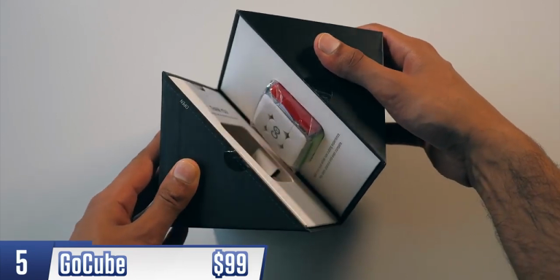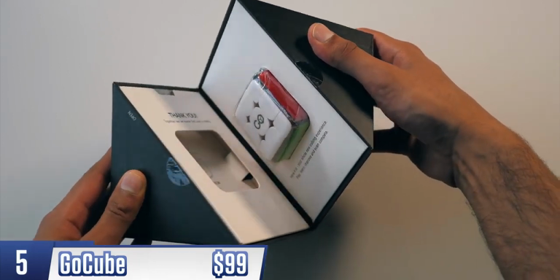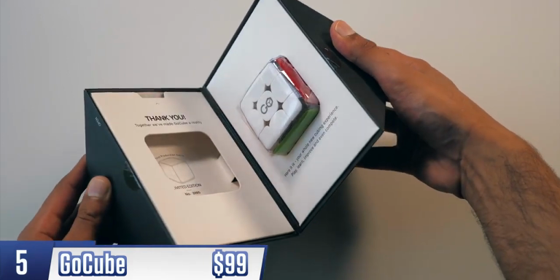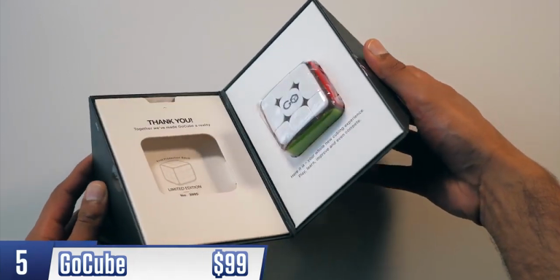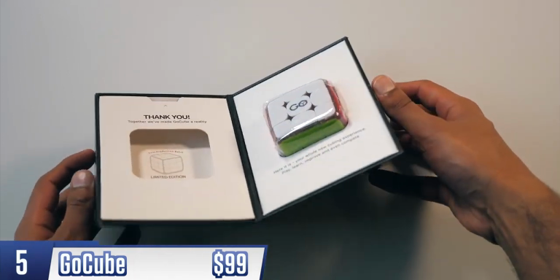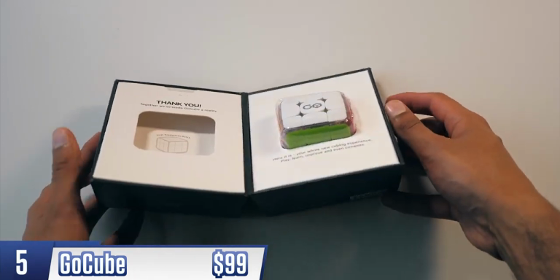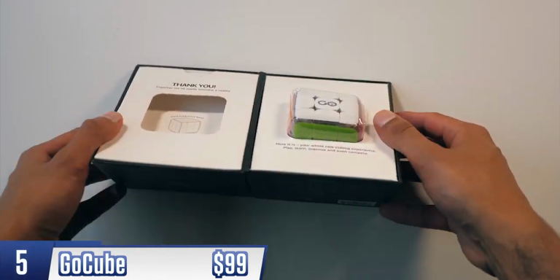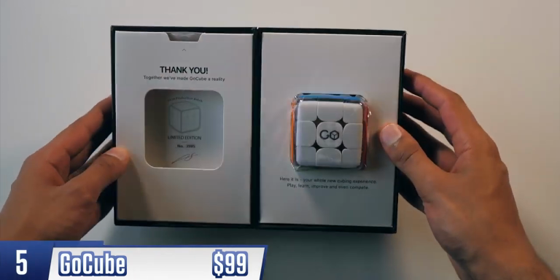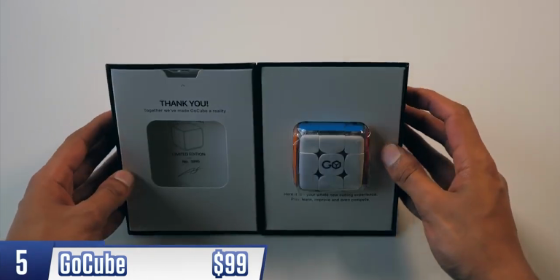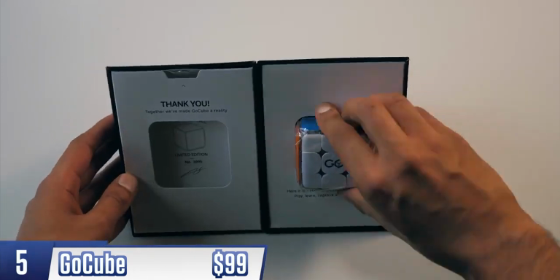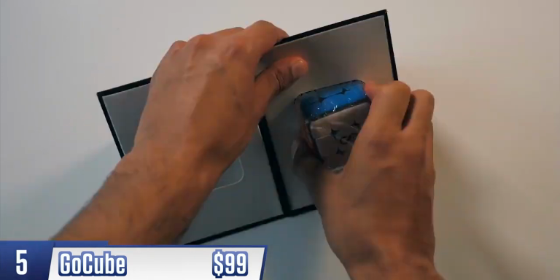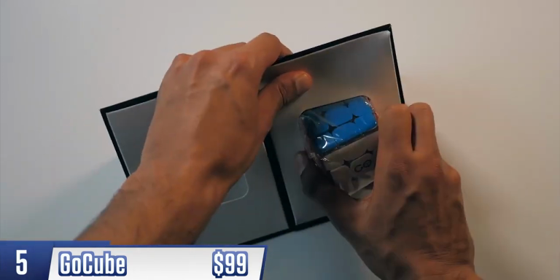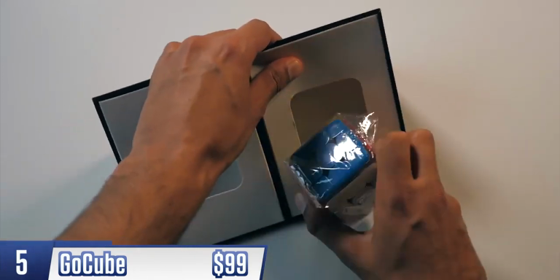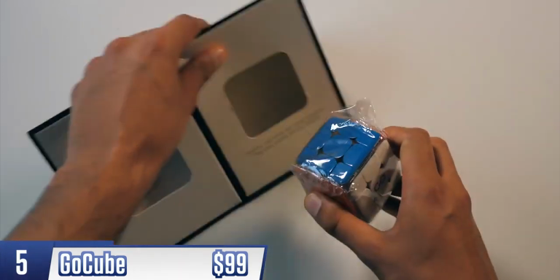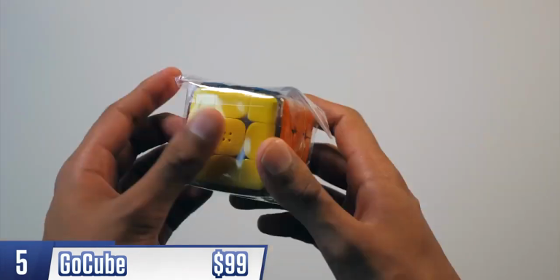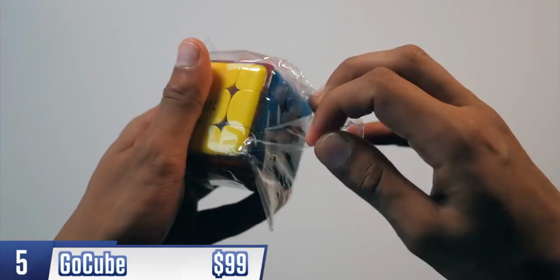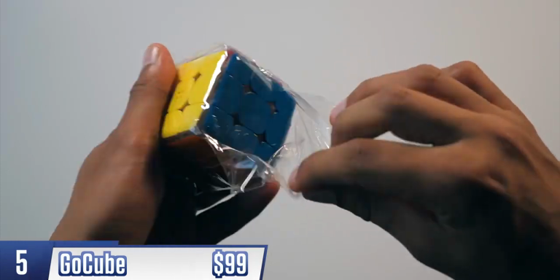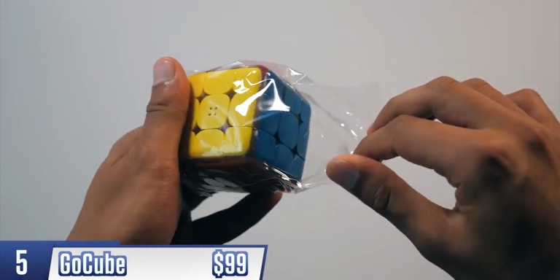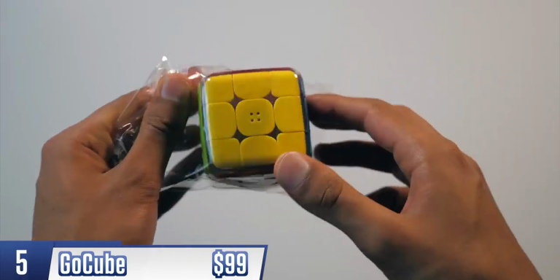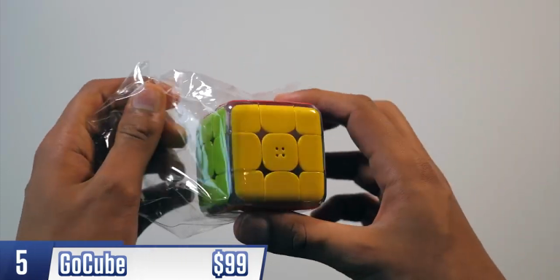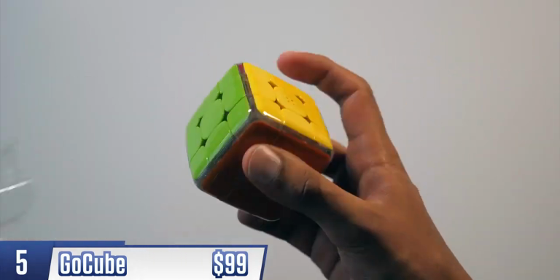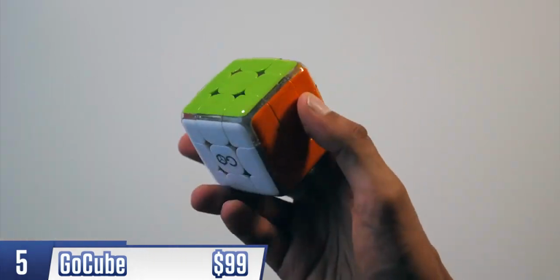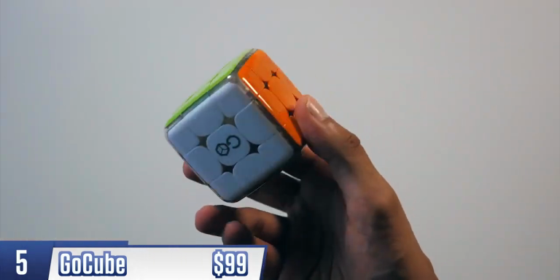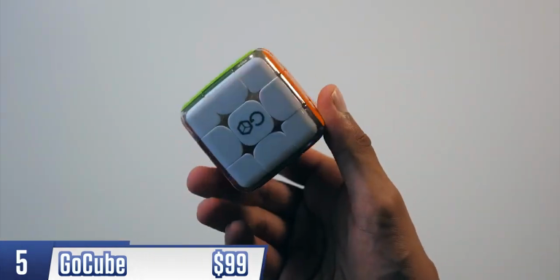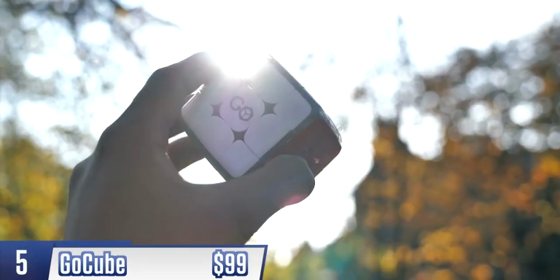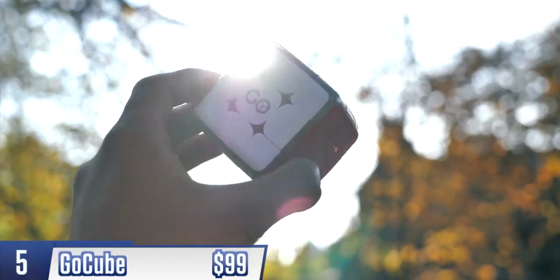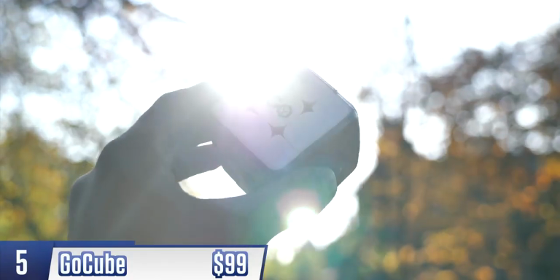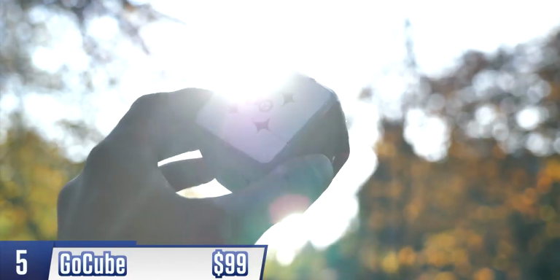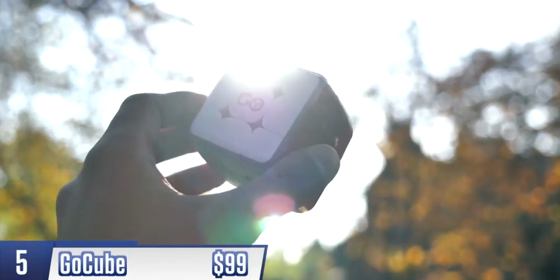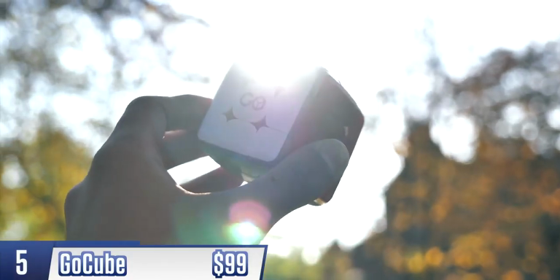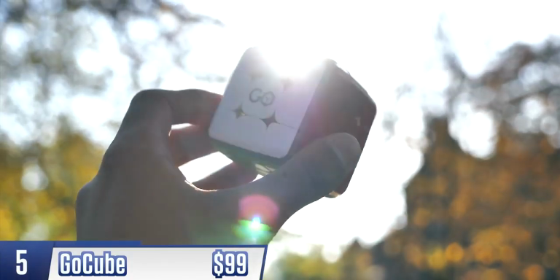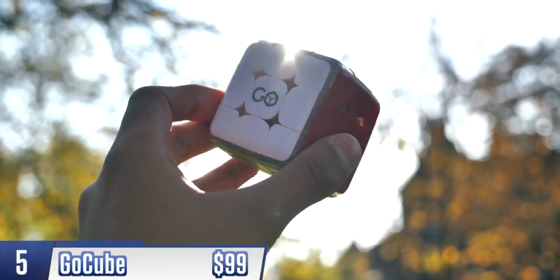GoCube kind of feels like a 21st century reimagination of the Rubik's Cube. You're still looking at a 3x3 cube, with the objective being to solve it by rotating until each side is a plain color.